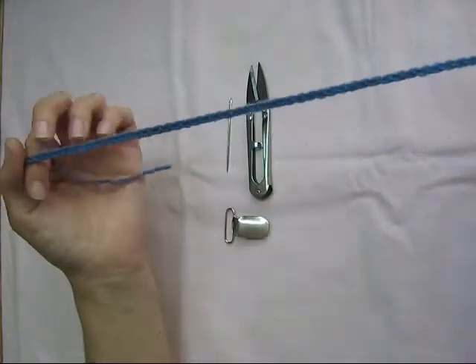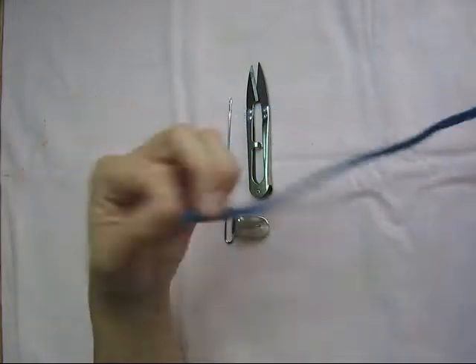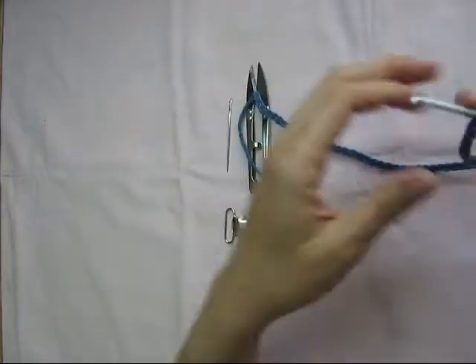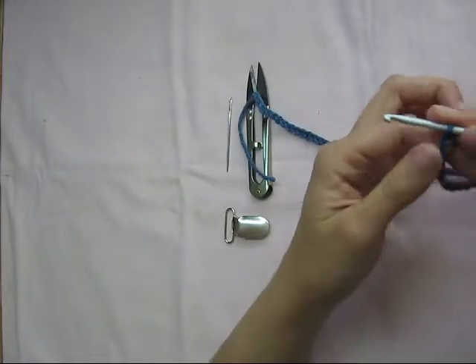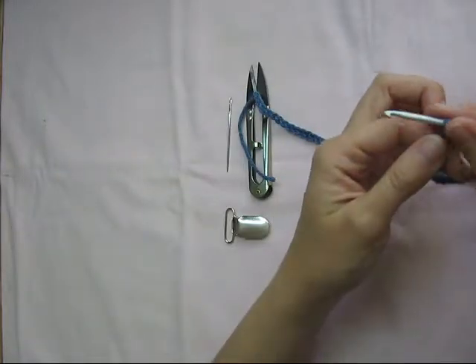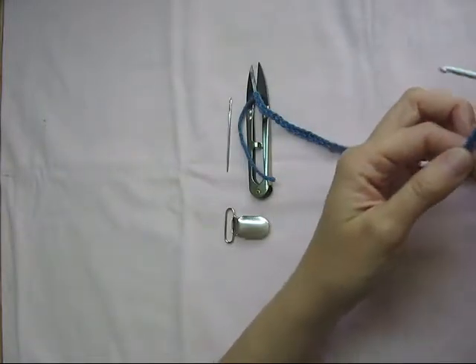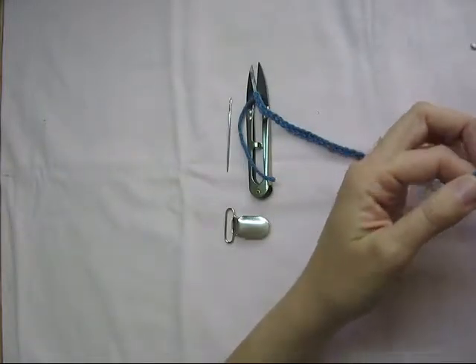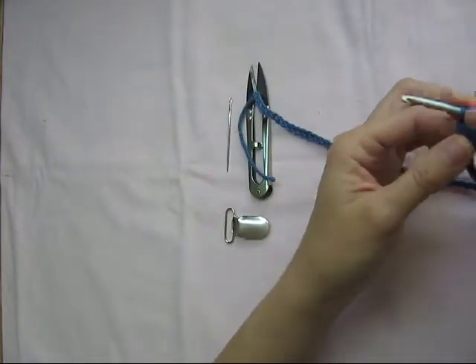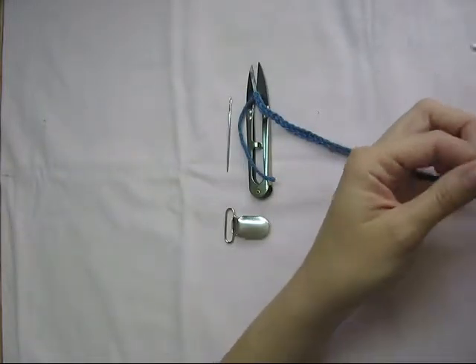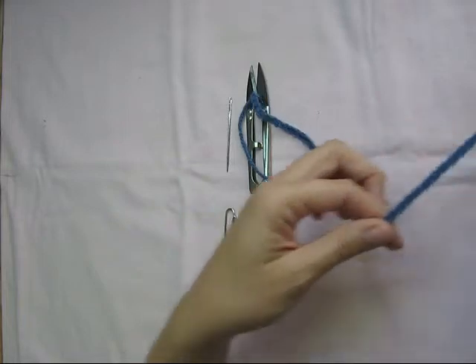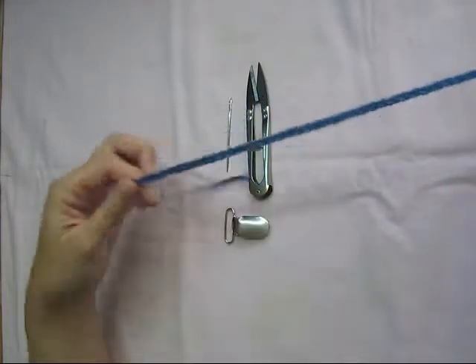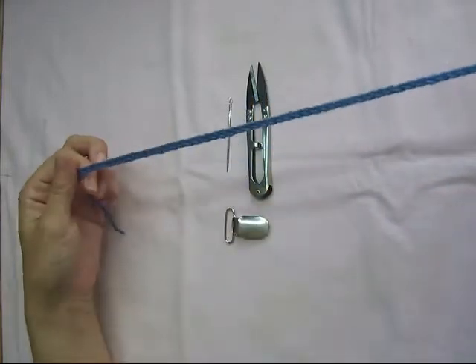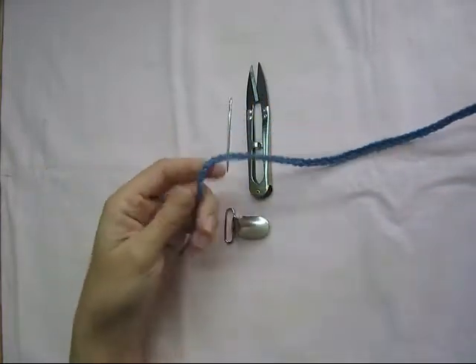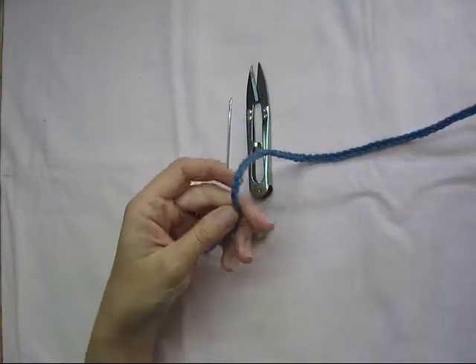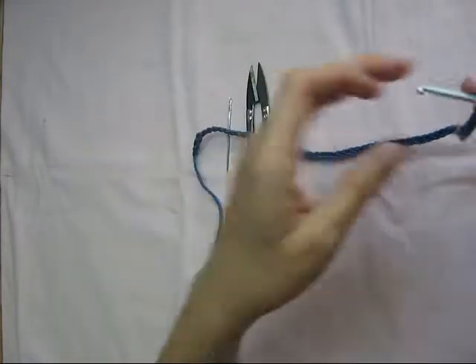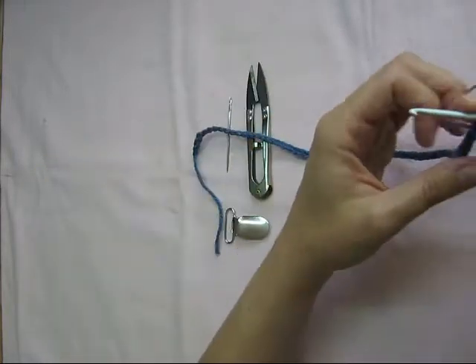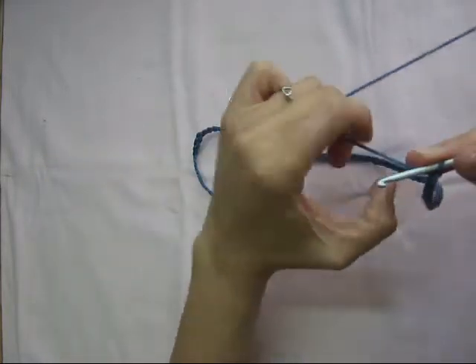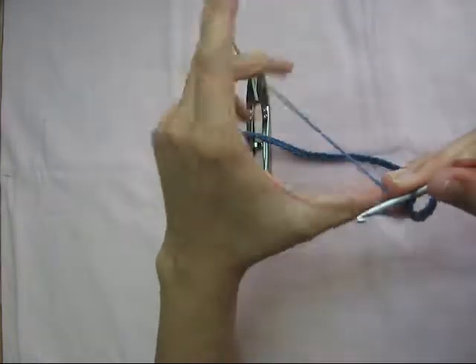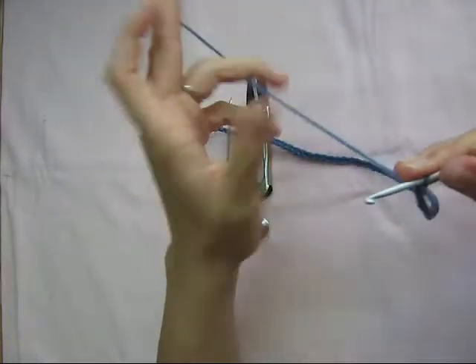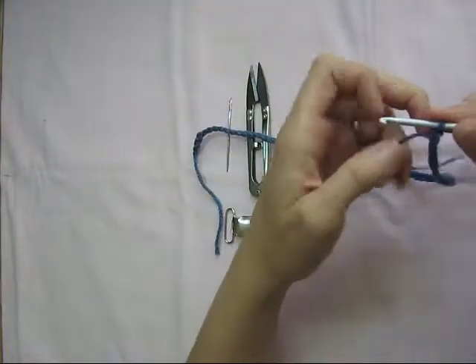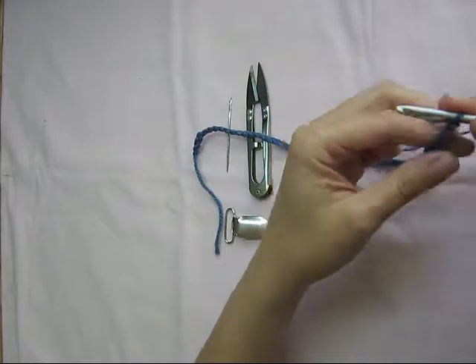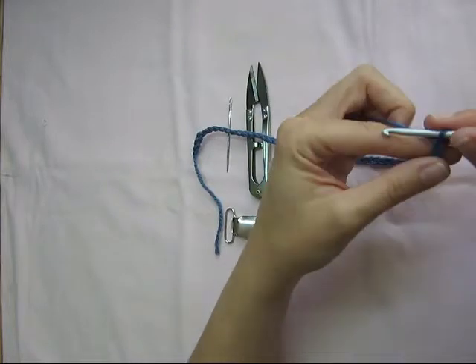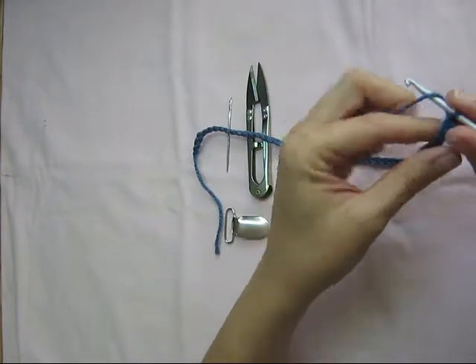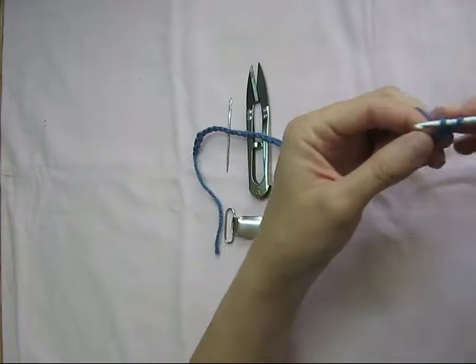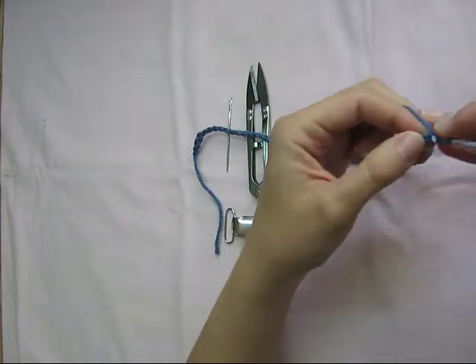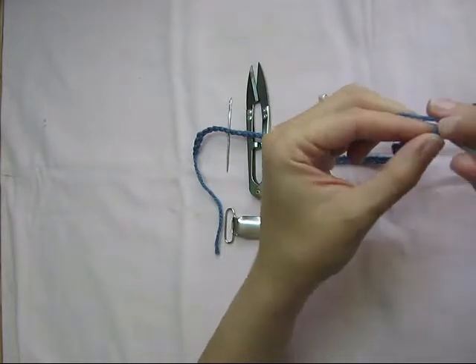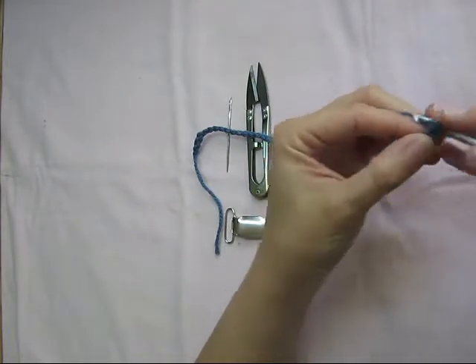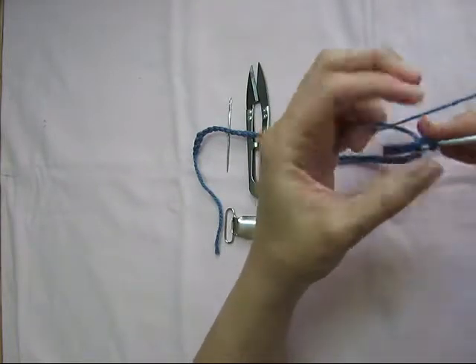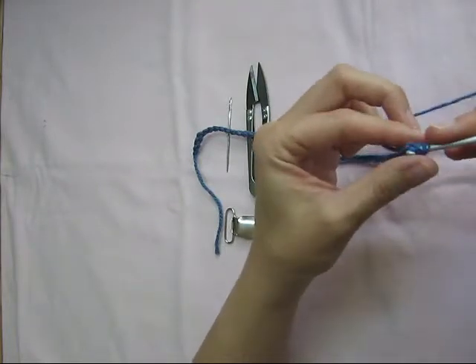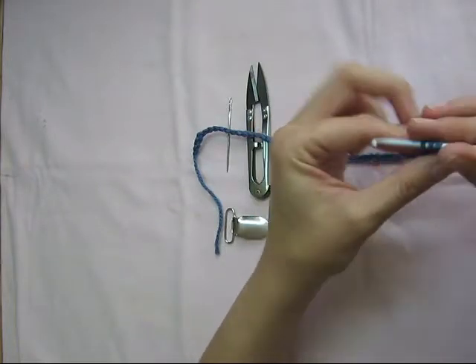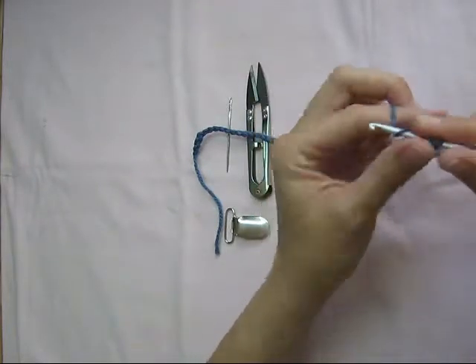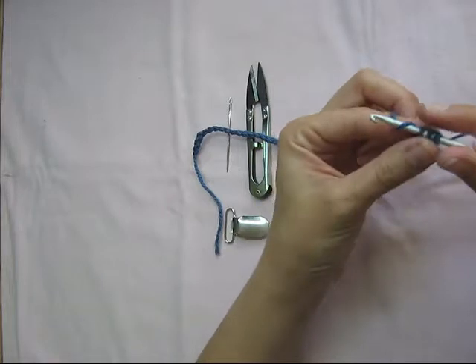Okay, so we're just going to half double crochet all the way to the end, and then we'll do an increase in the end. So just right into that next stitch, half double crochet.